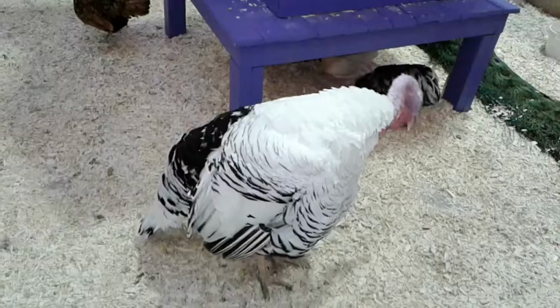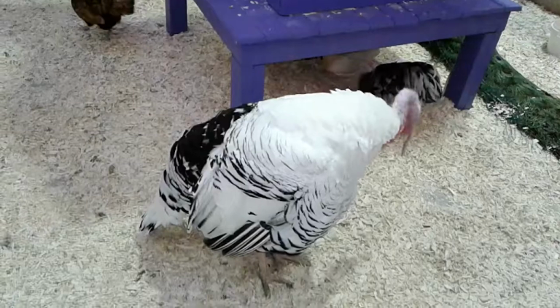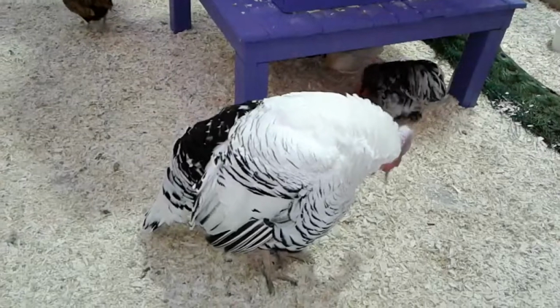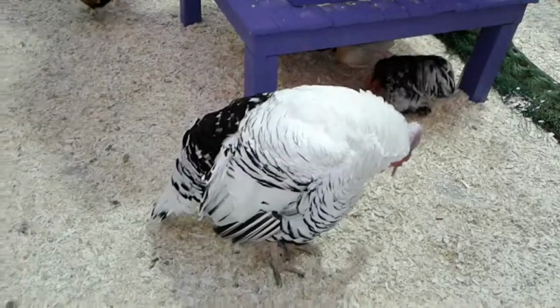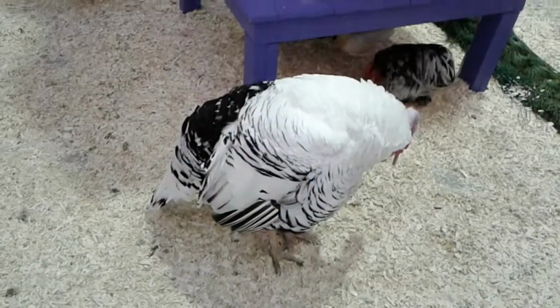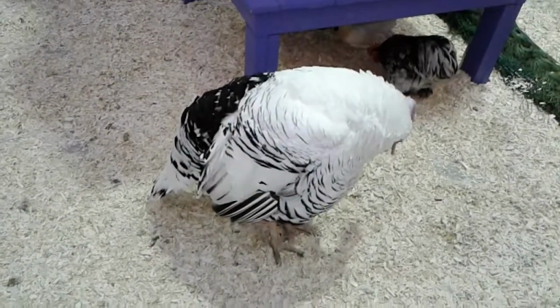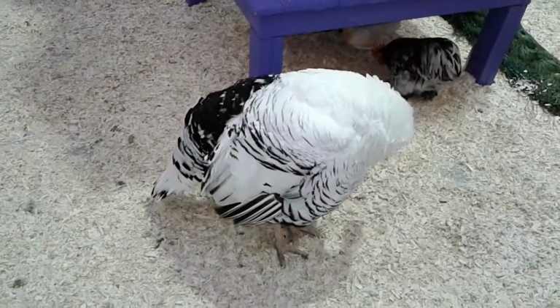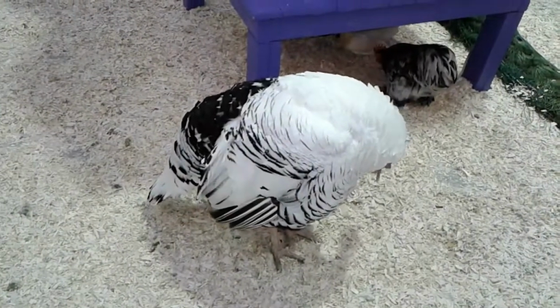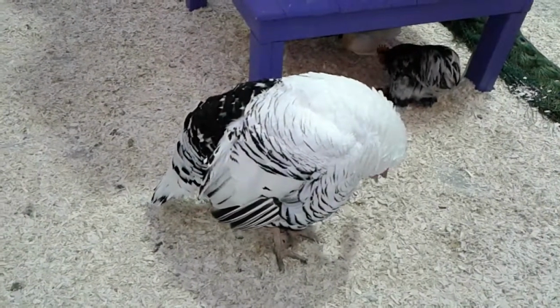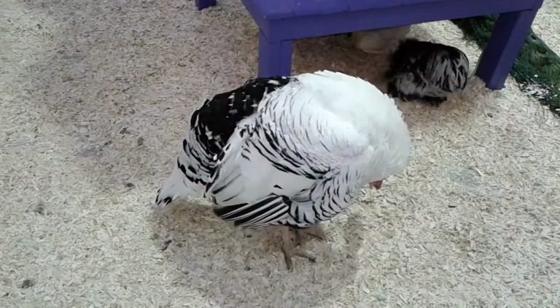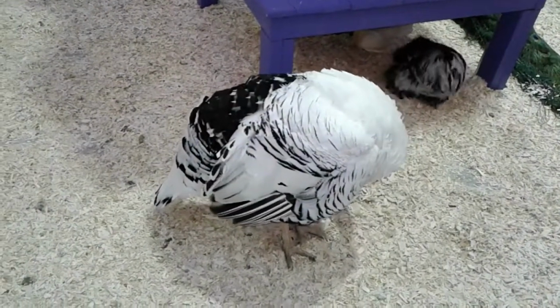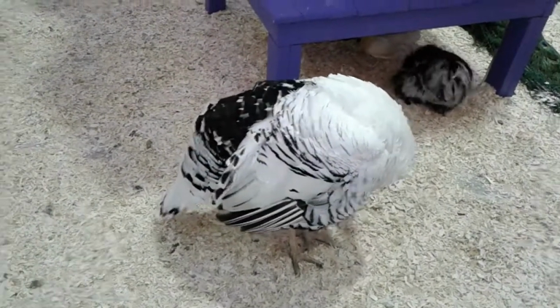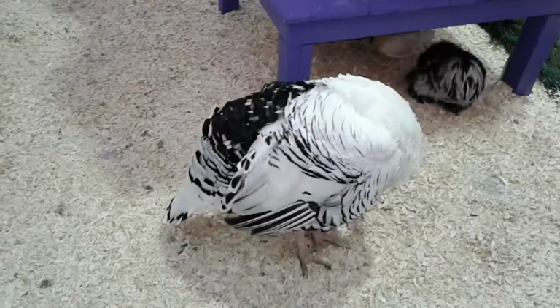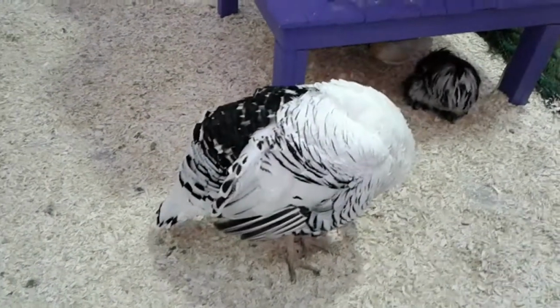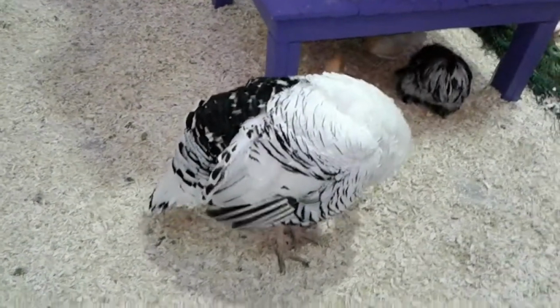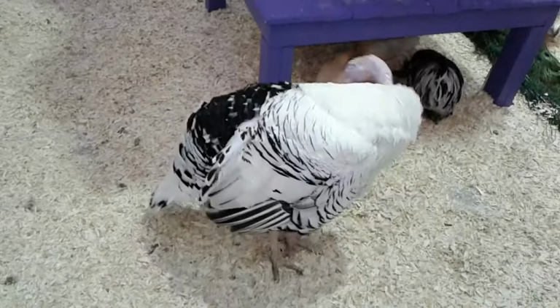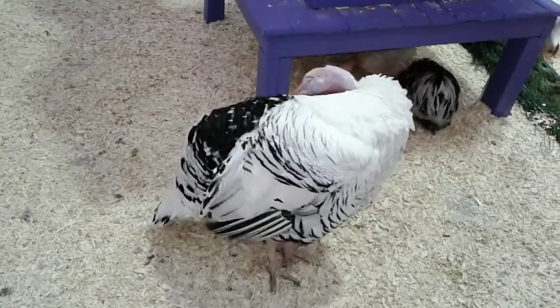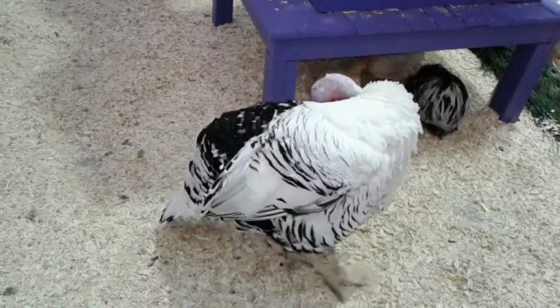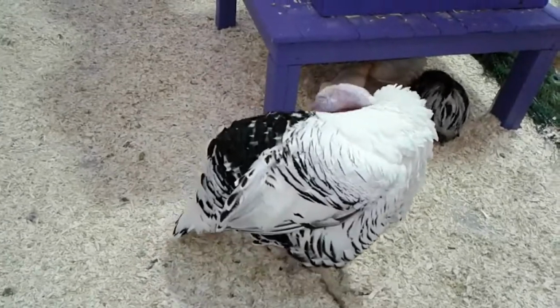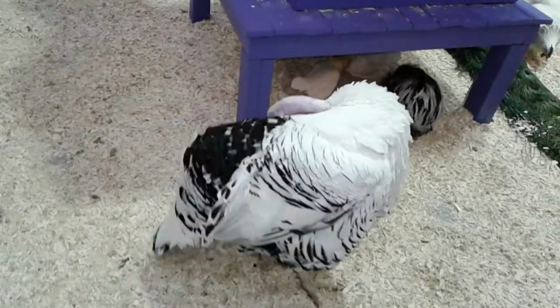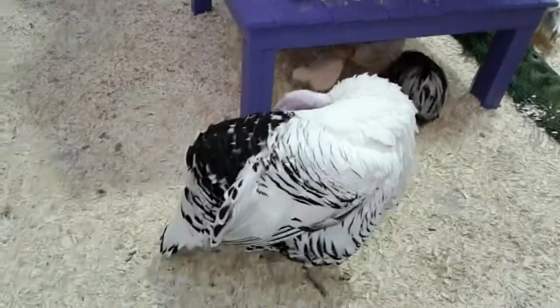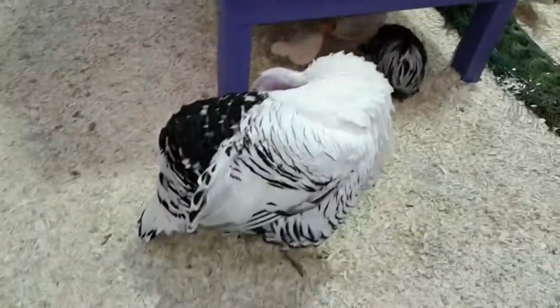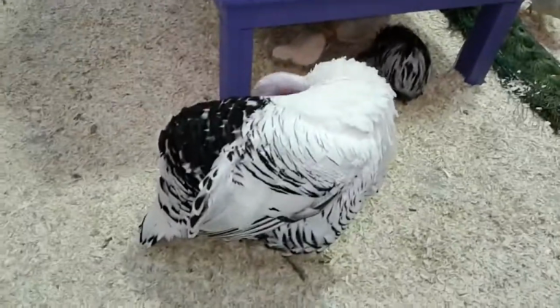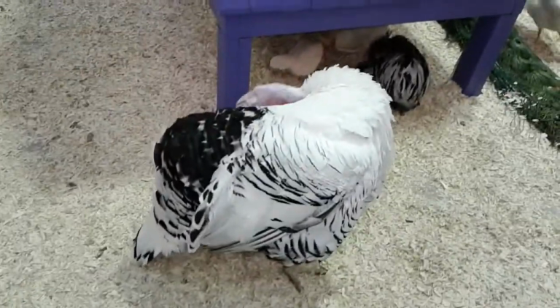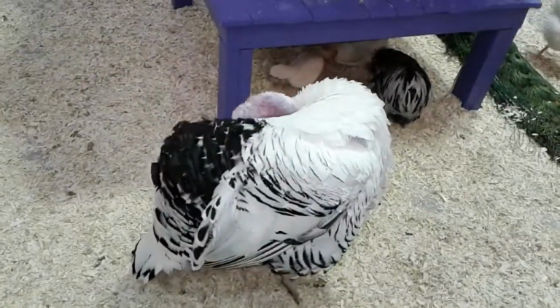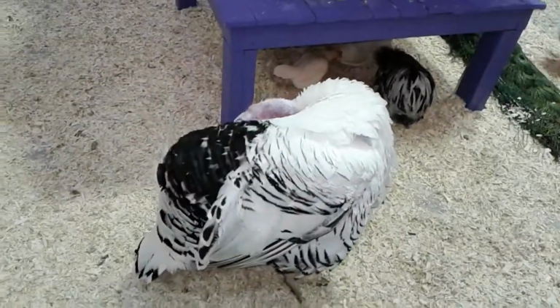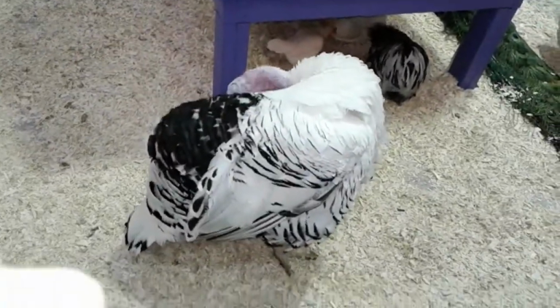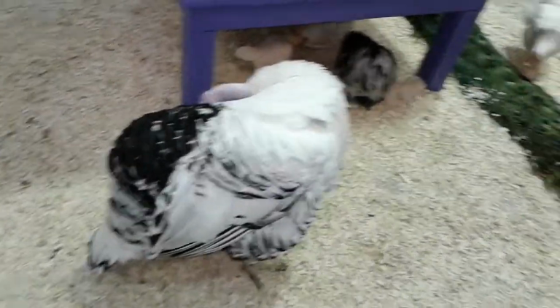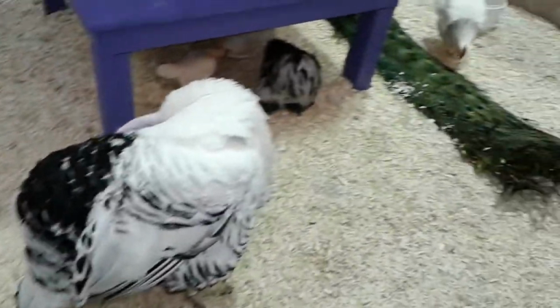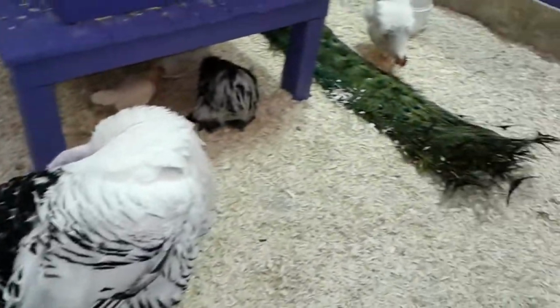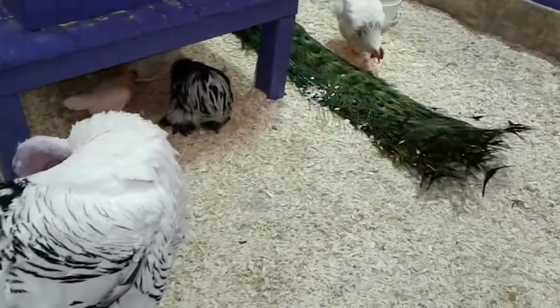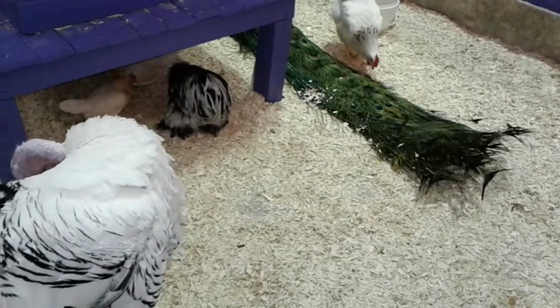Hi everybody! Today we're at the Easter Farm at the mall. That's a turkey. There's the peacock's tail.